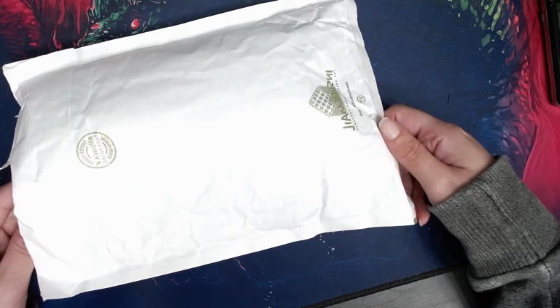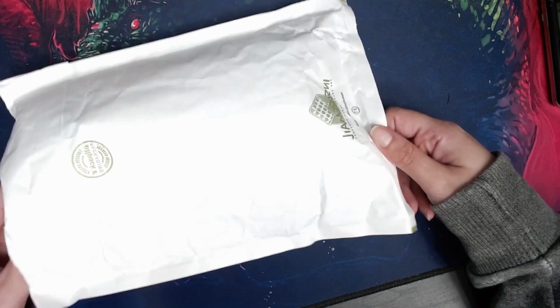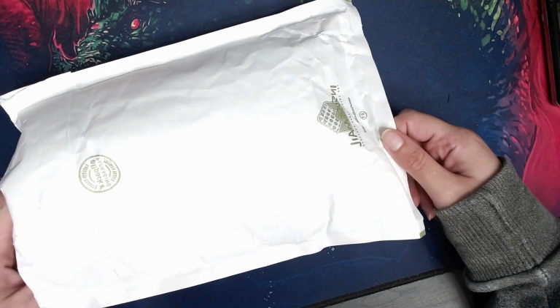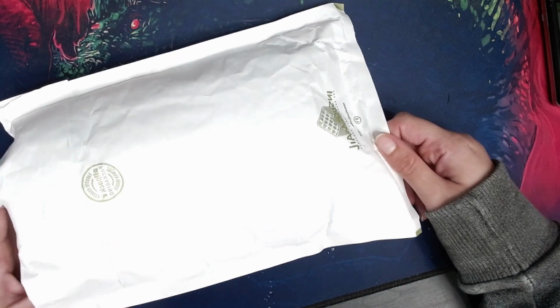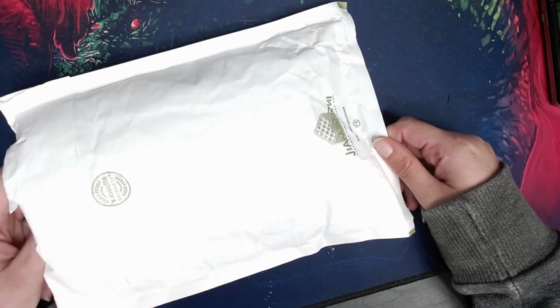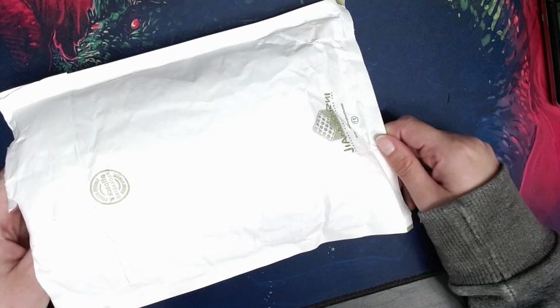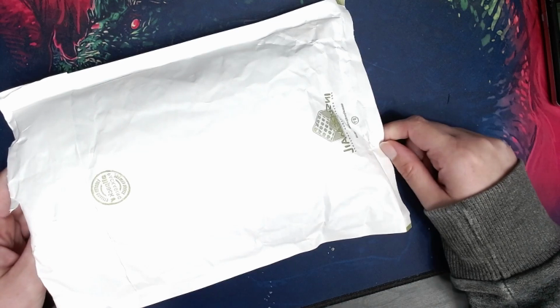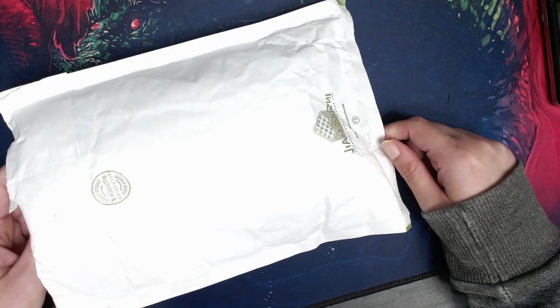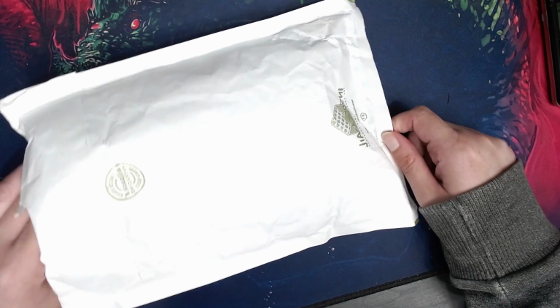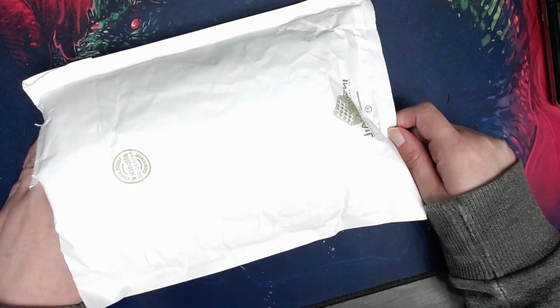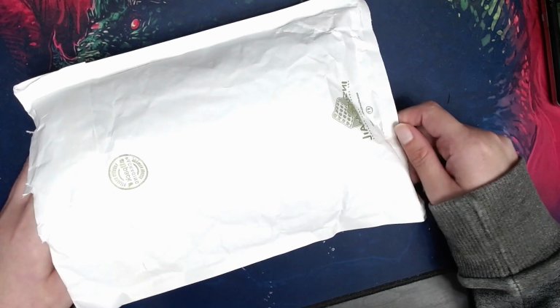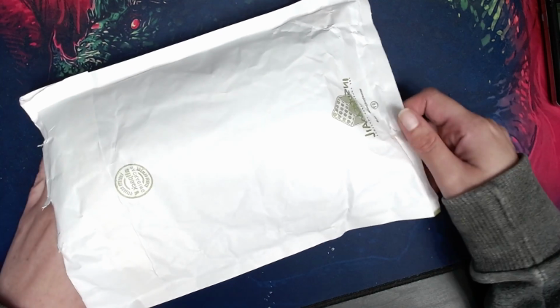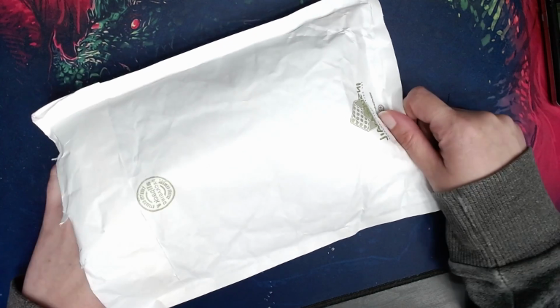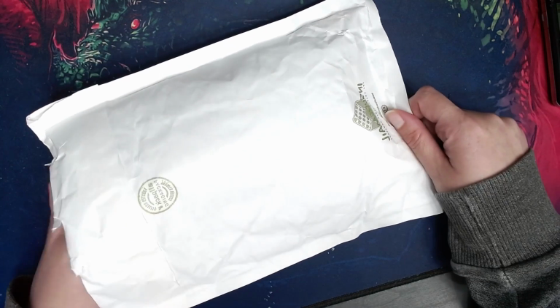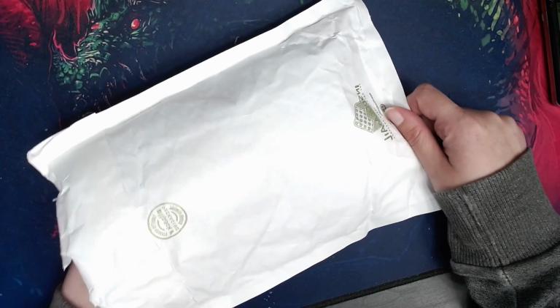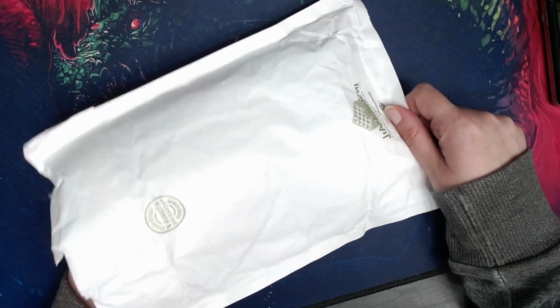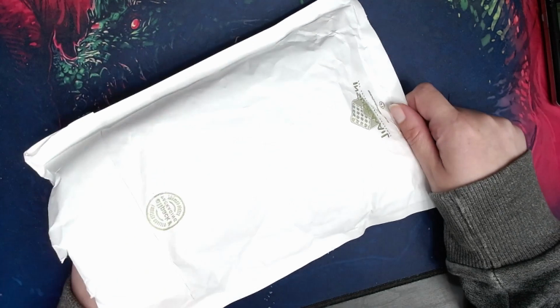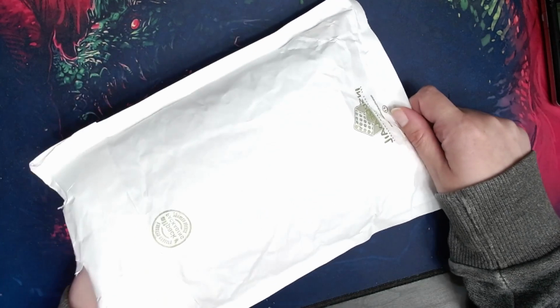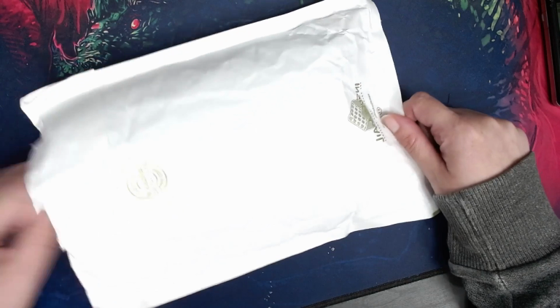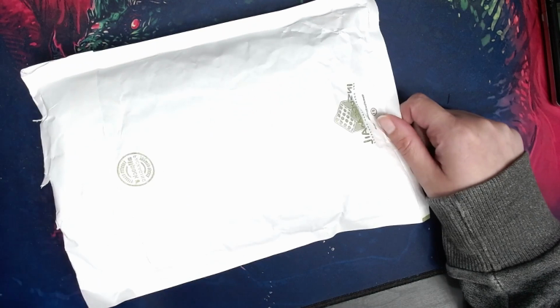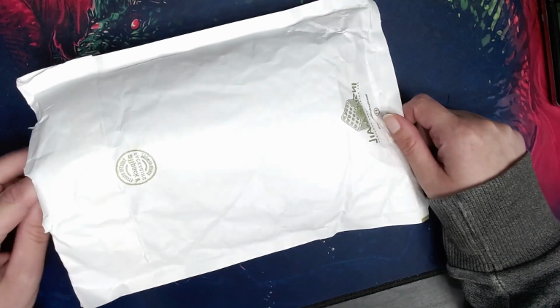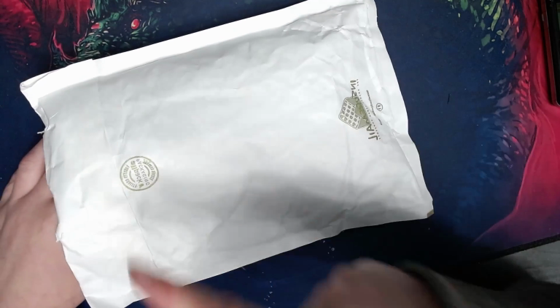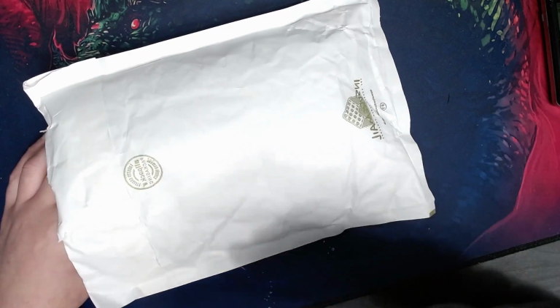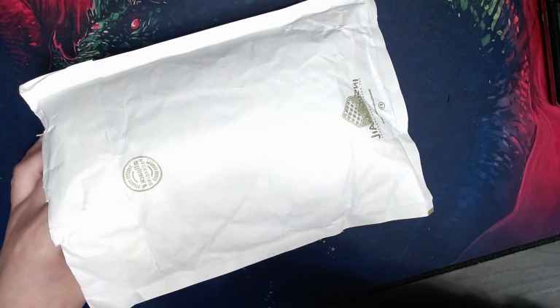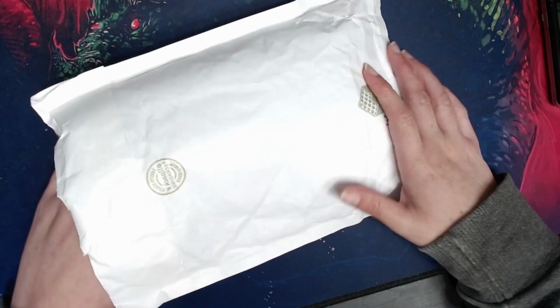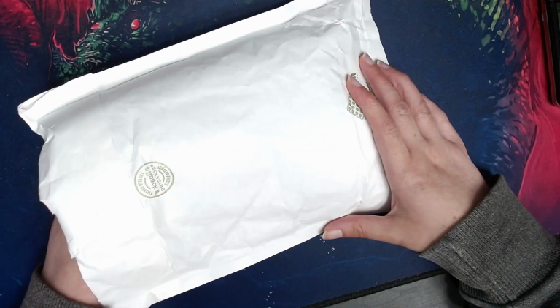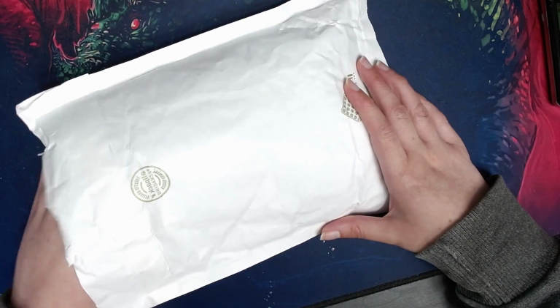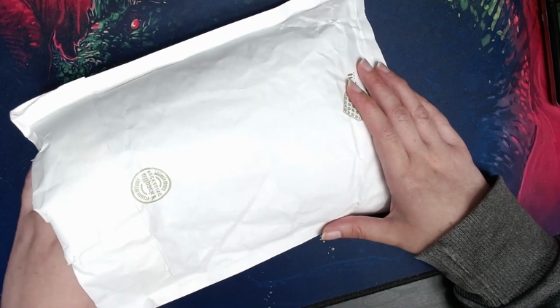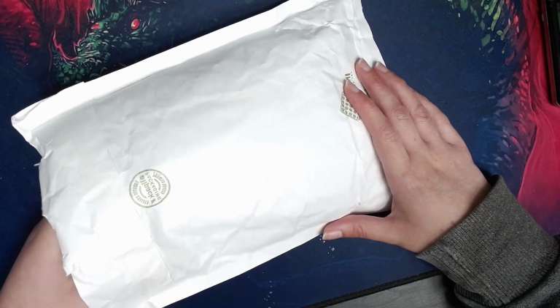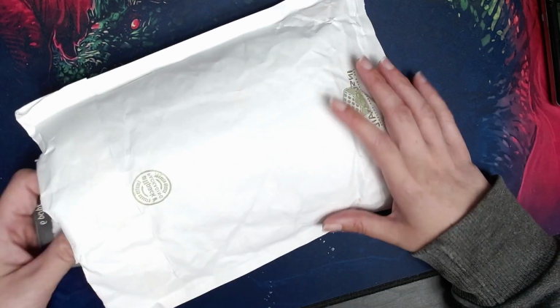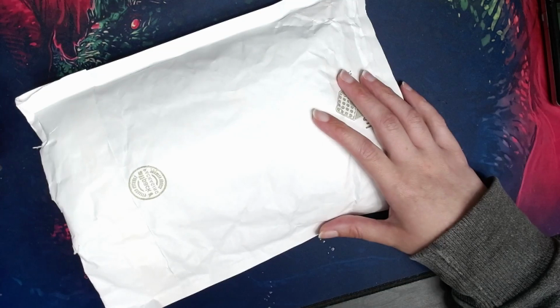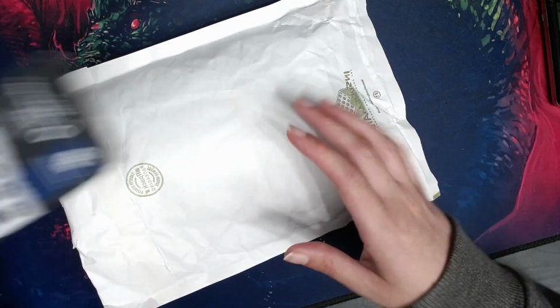I know what's in here because I only ordered it last week, so it's not going to be a surprise to me. I'll just grab things. Cult Pens sometimes puts candy in their packaging, so that's always a plus. So, what is this big one?